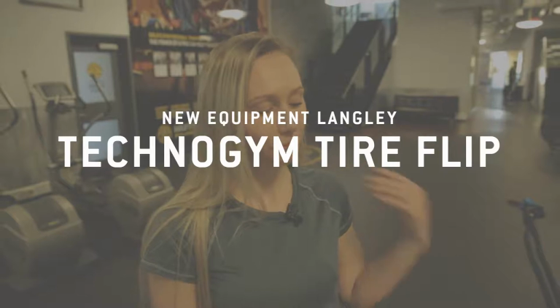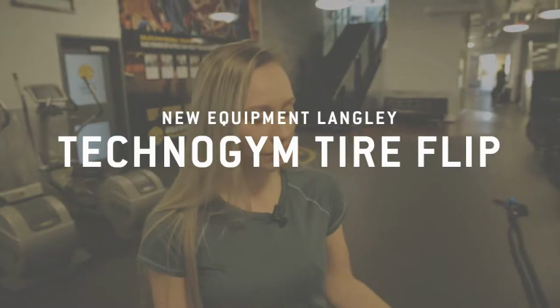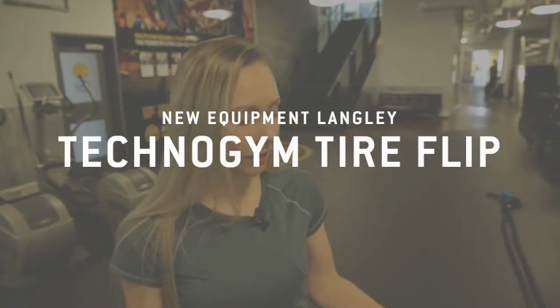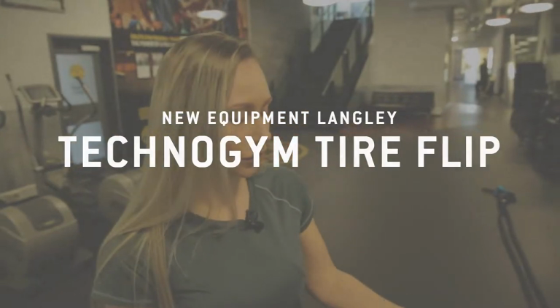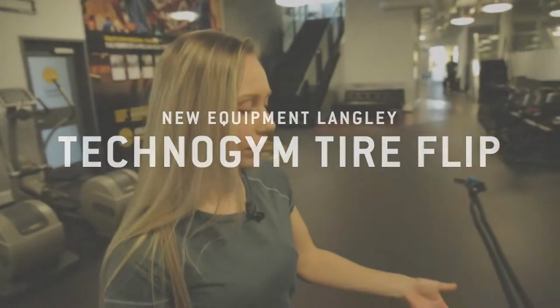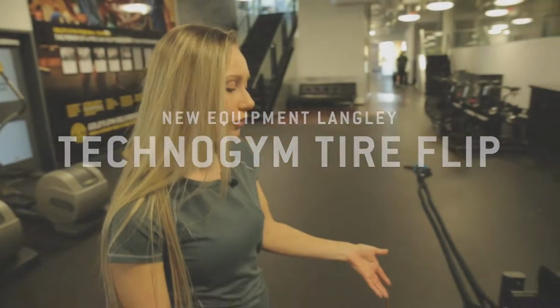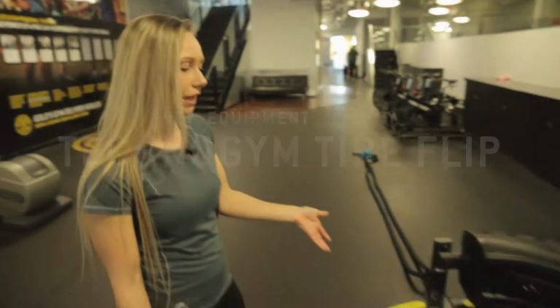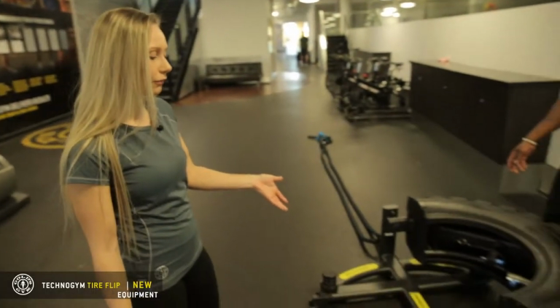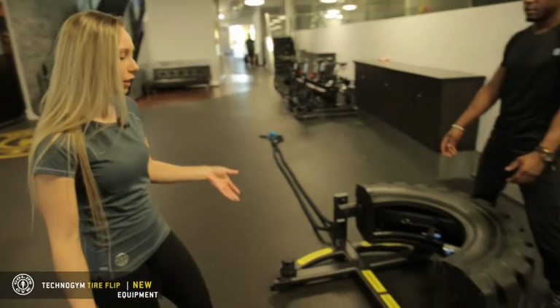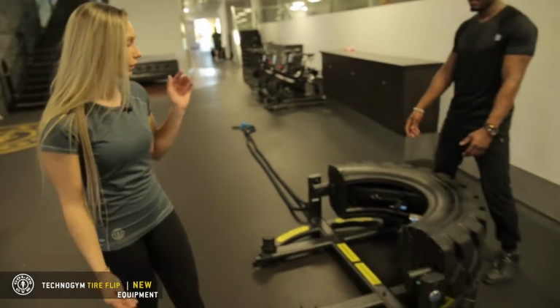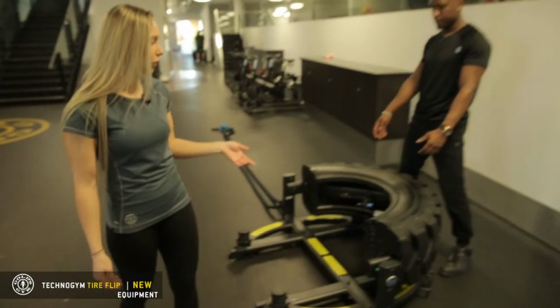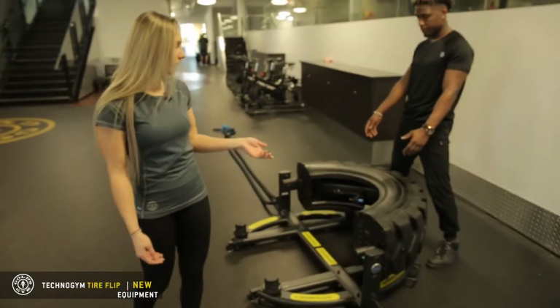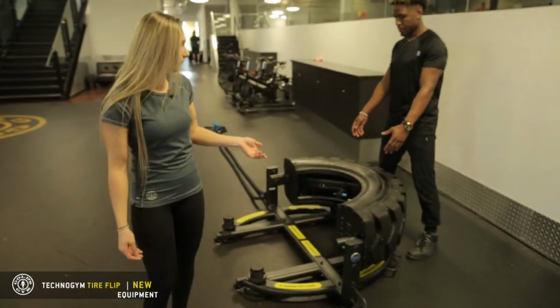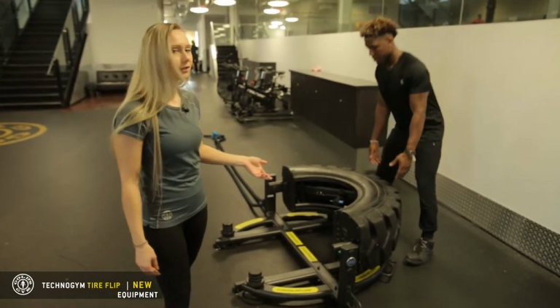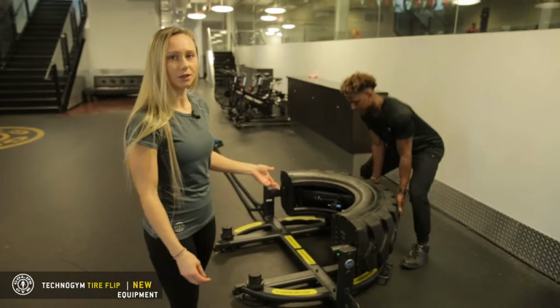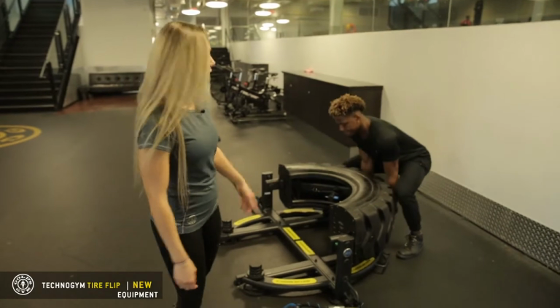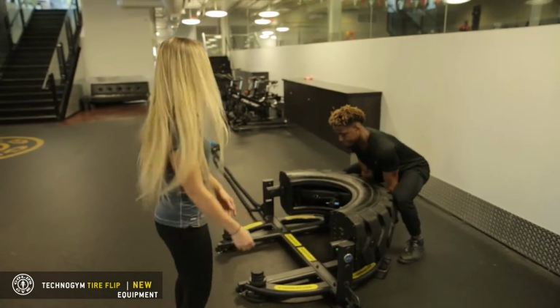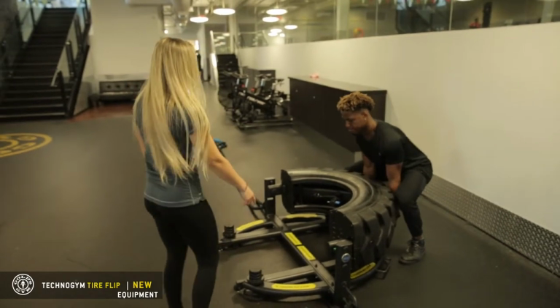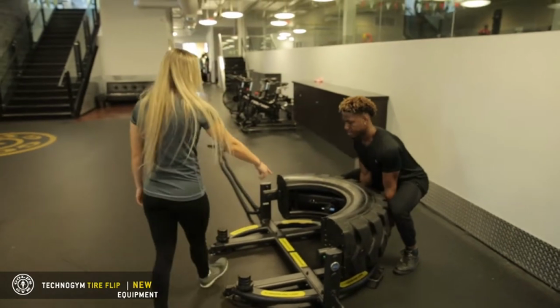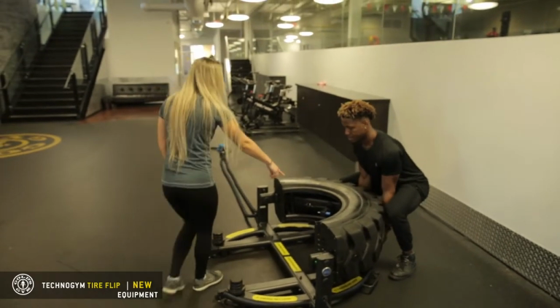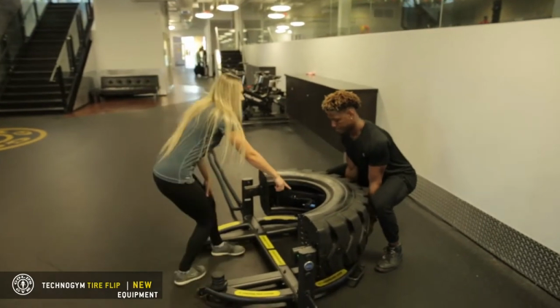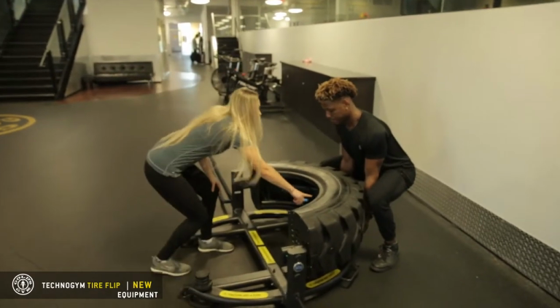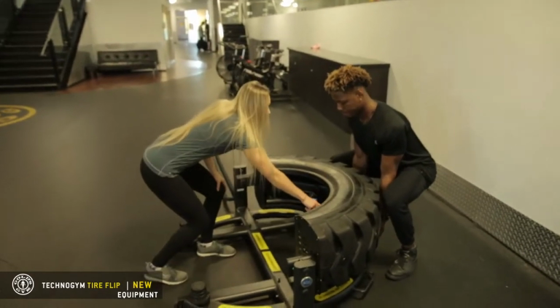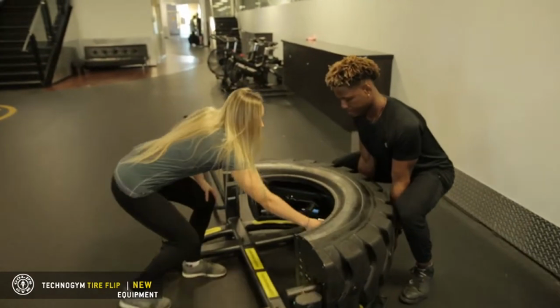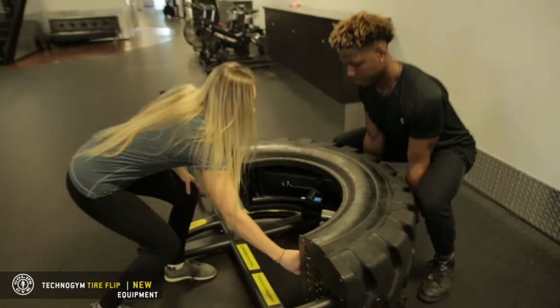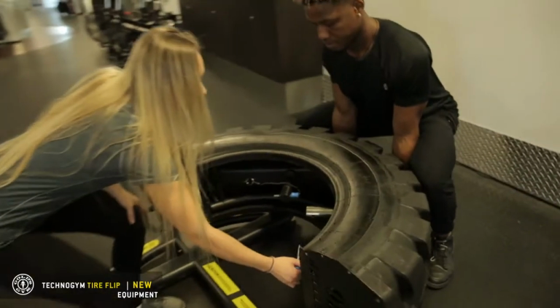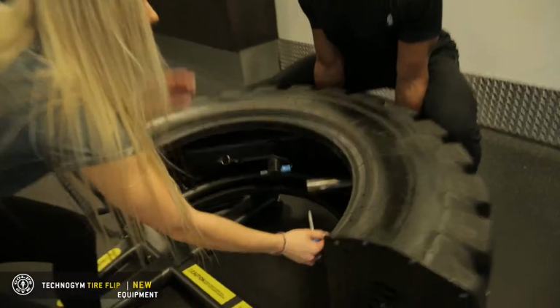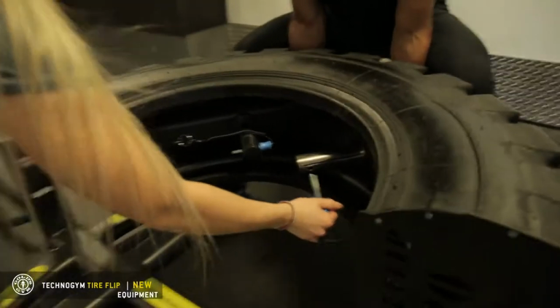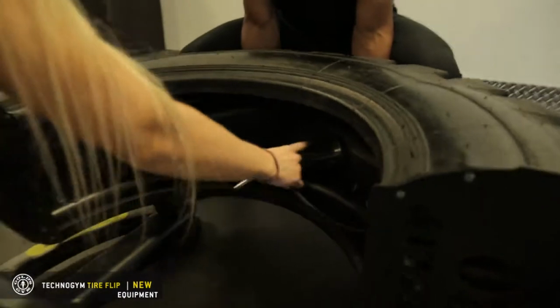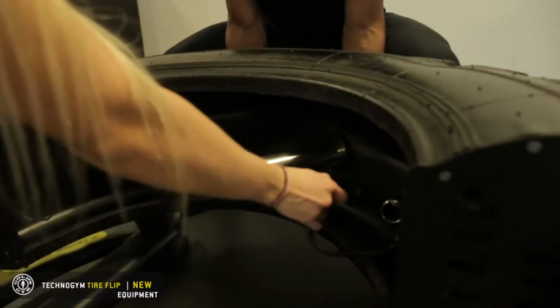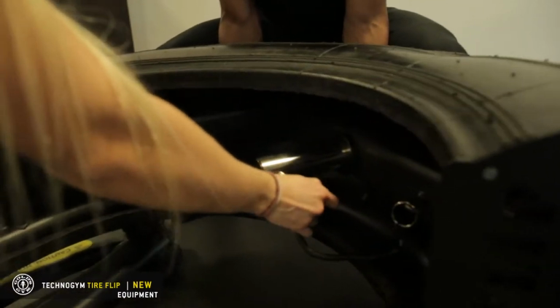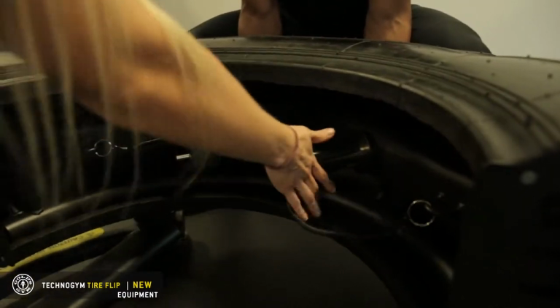We're demonstrating the new Technogym Tire Flip. It's 180 pounds on its own, and you can add weight inside here — just take the pins out and put some plates in to make it heavier.